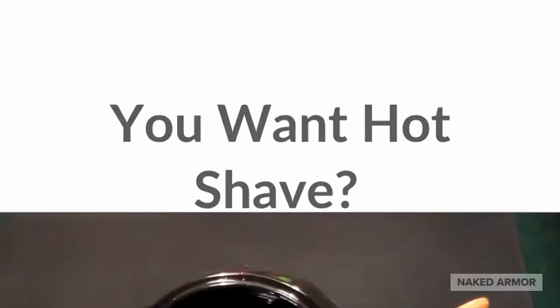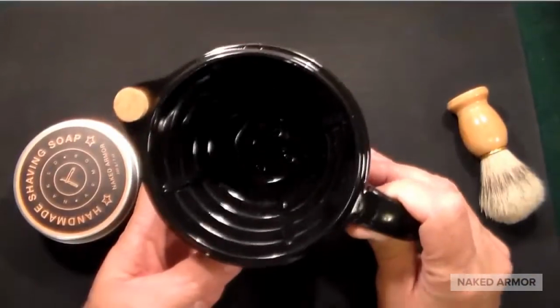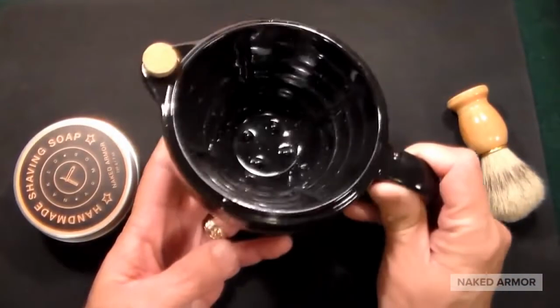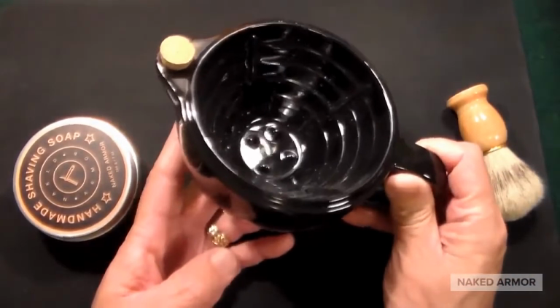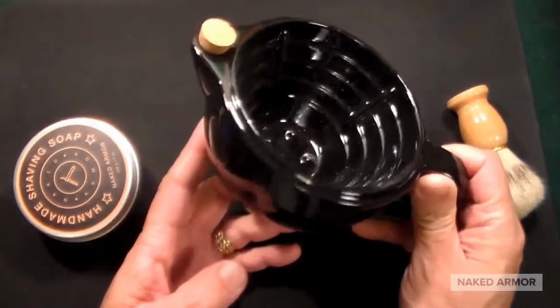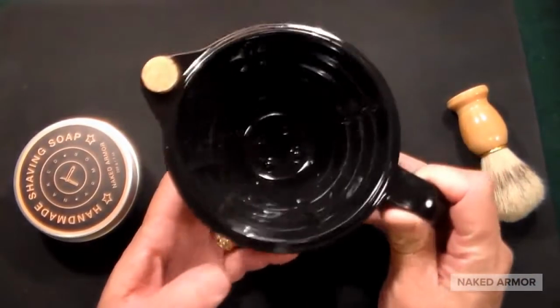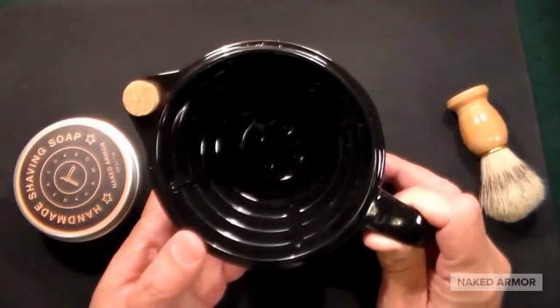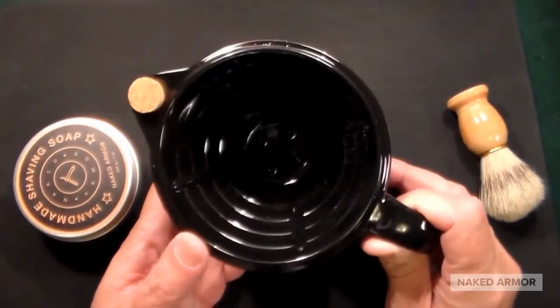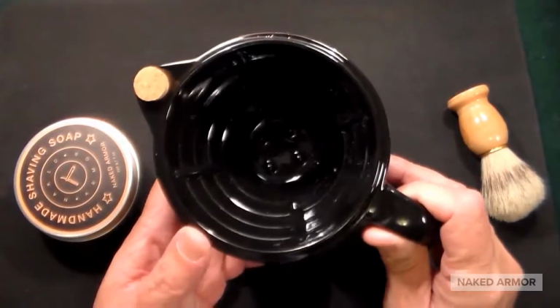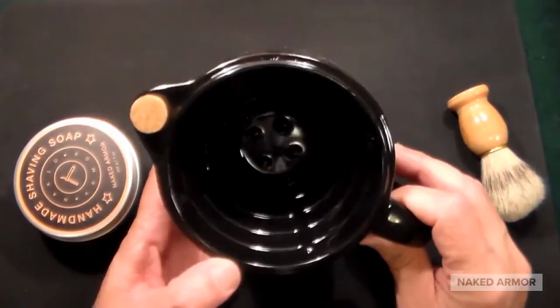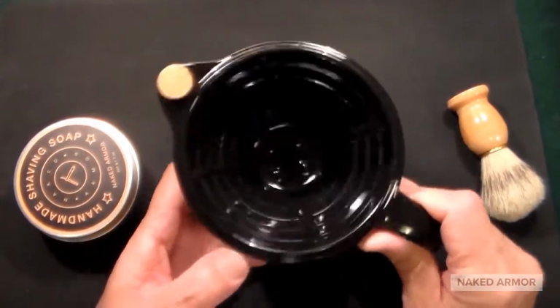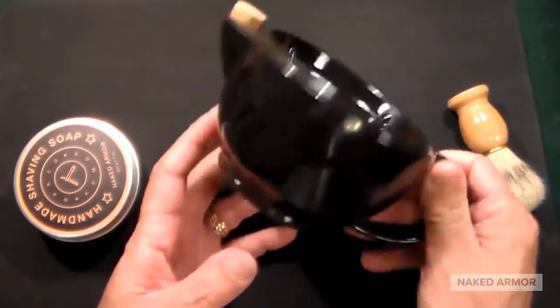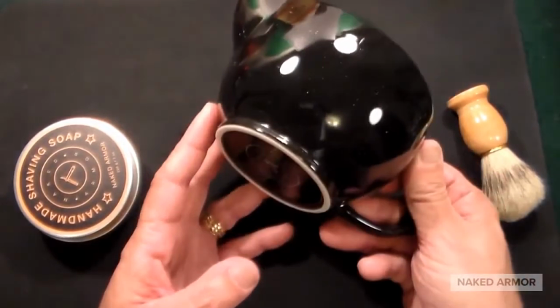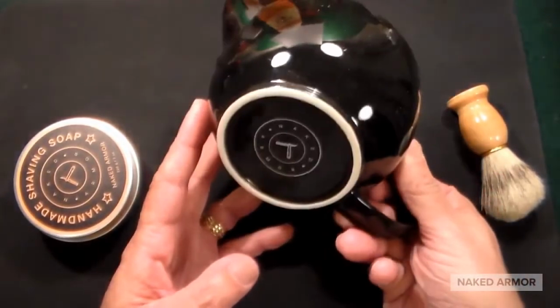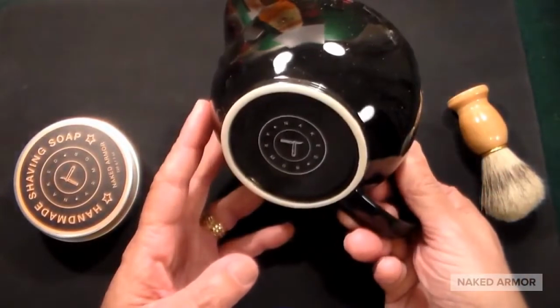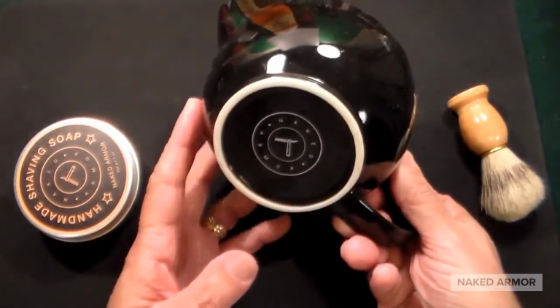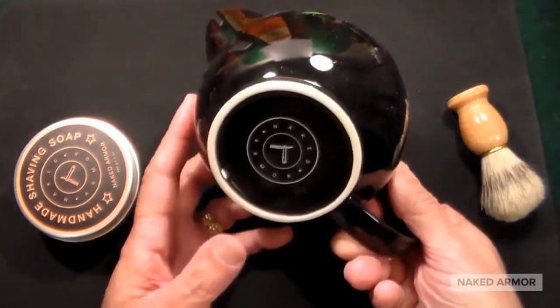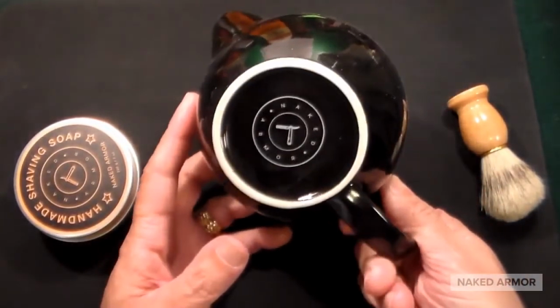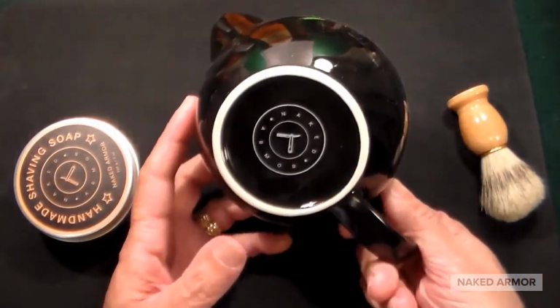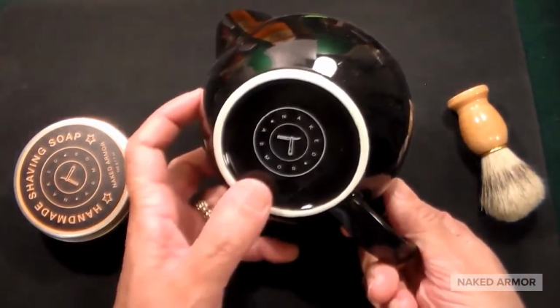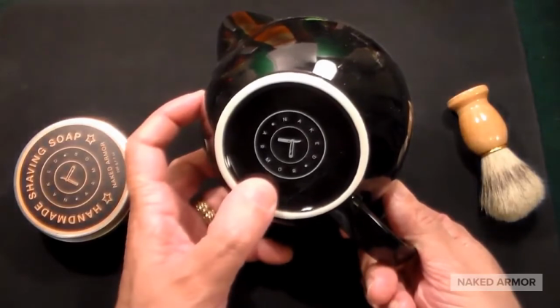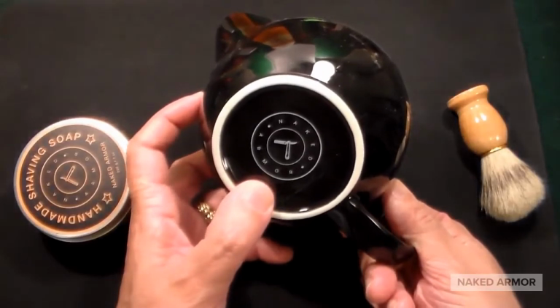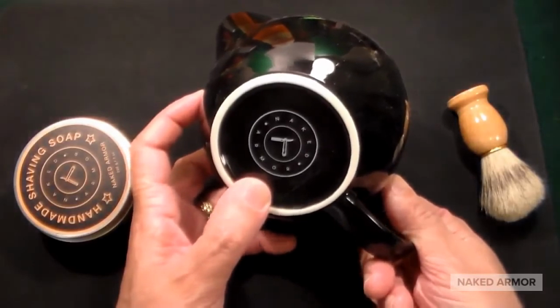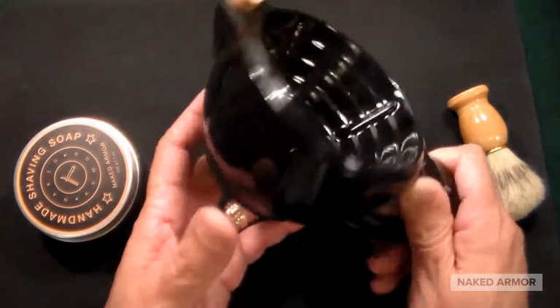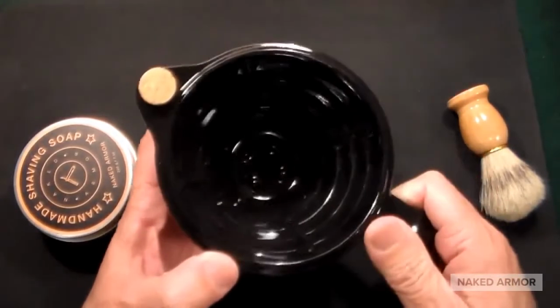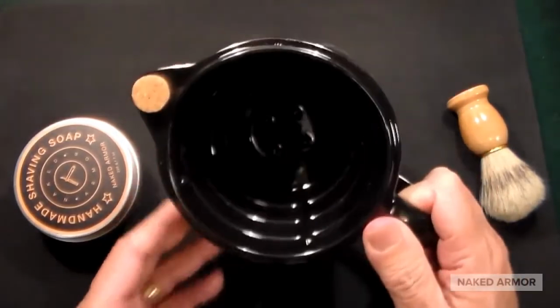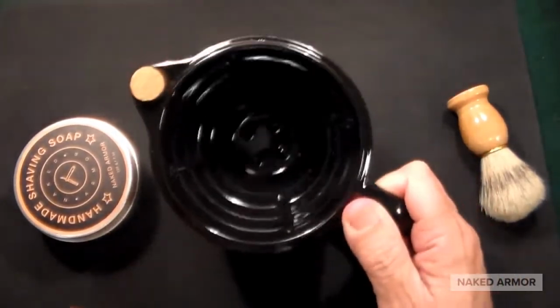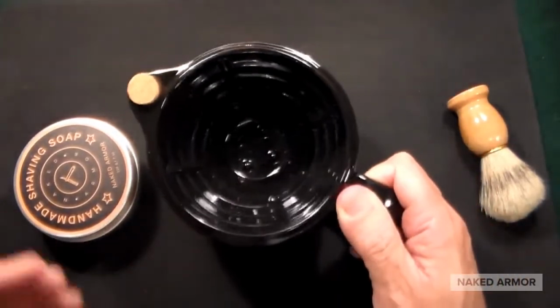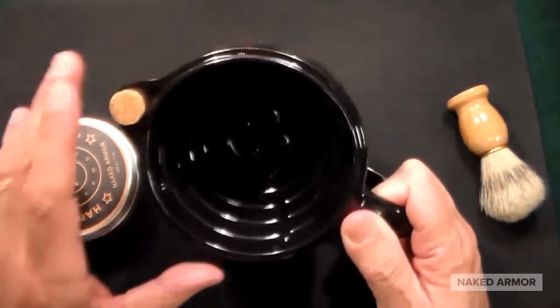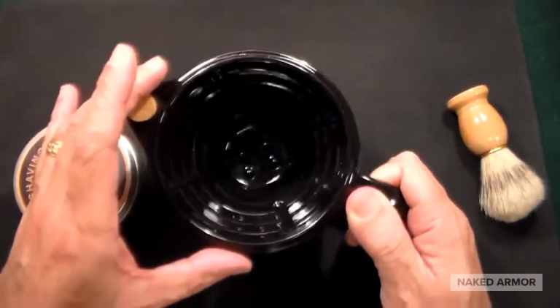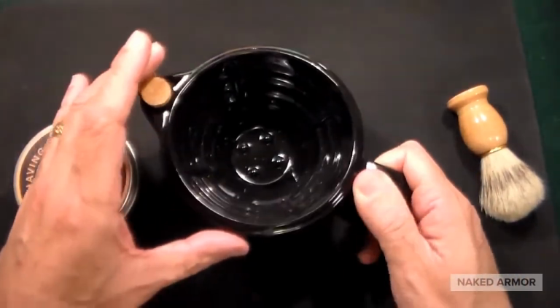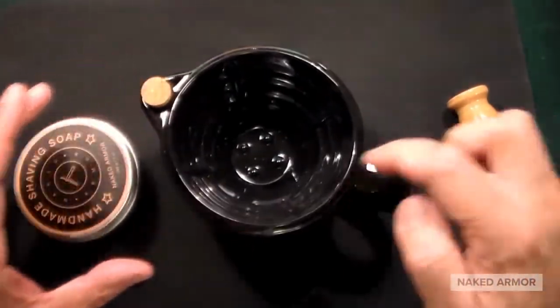This is called the Savannah Scuttle shaving mug, sent to me by Naked Armor to review, and it looks unbelievable. You can see the Naked Armor branding on the bottom — this is a full-size shaving mug.